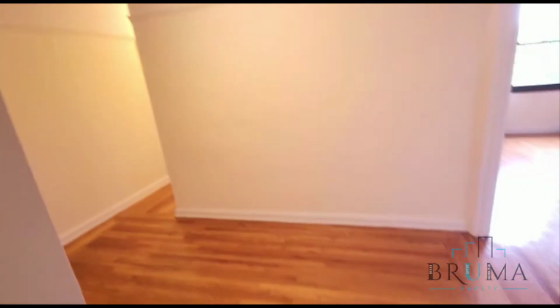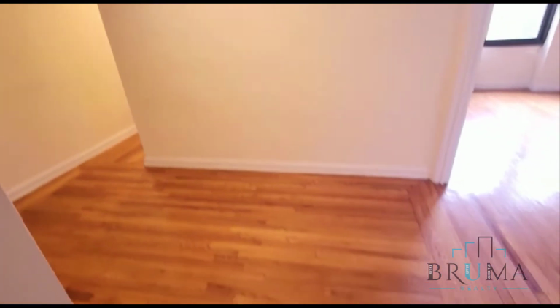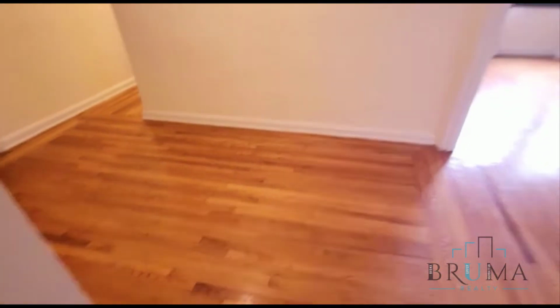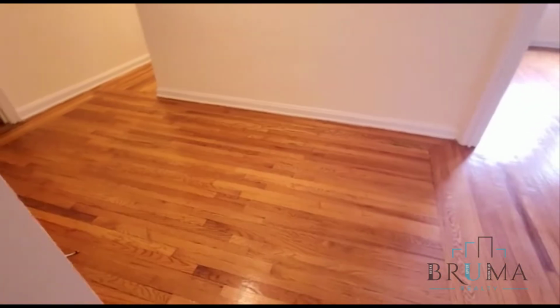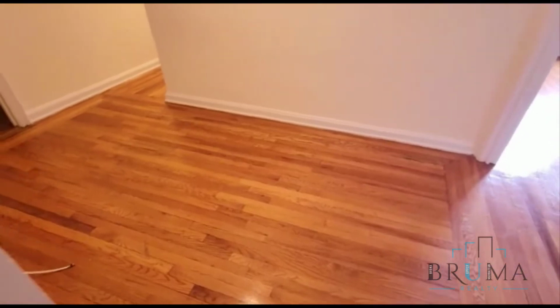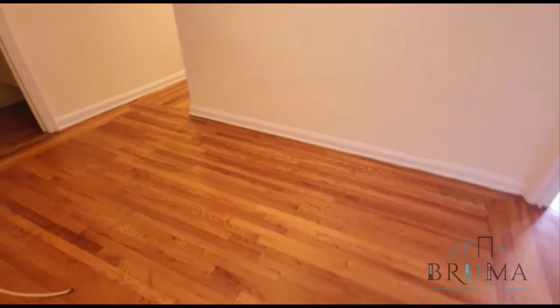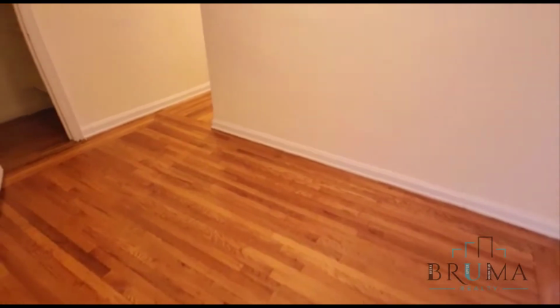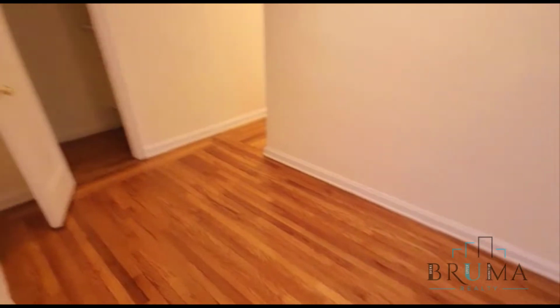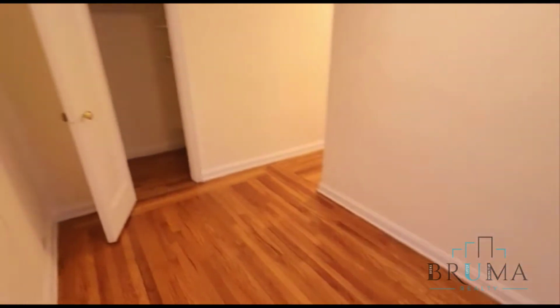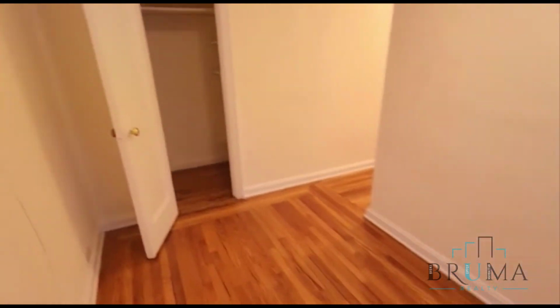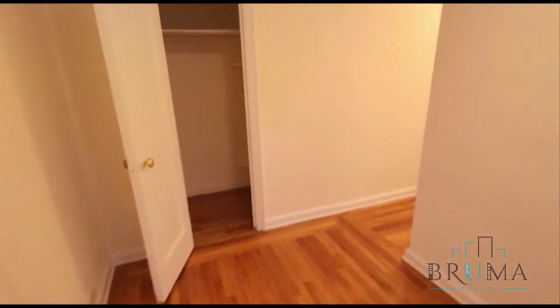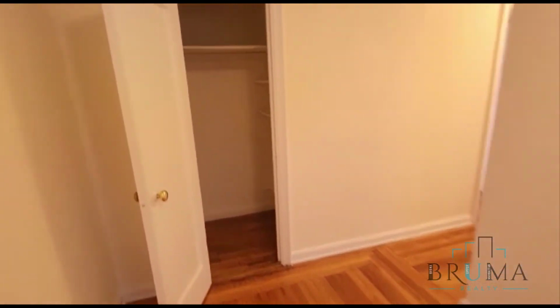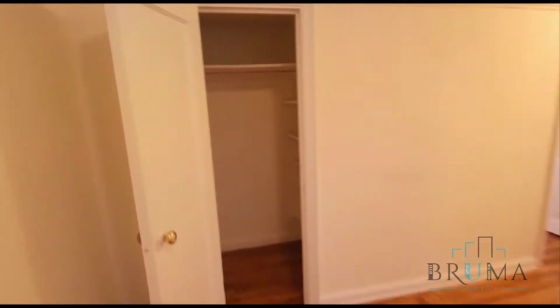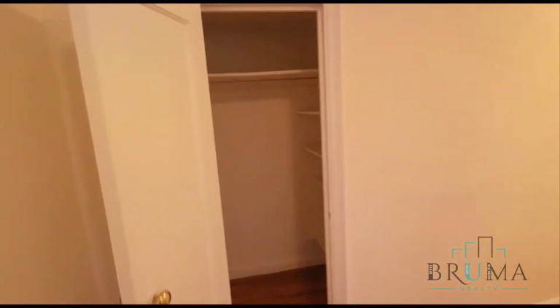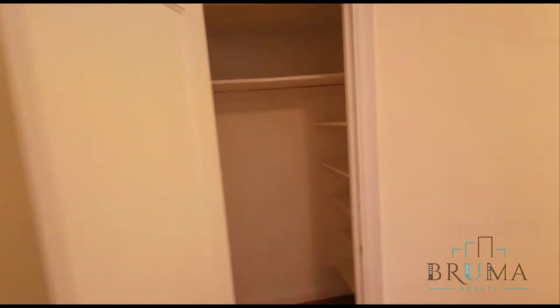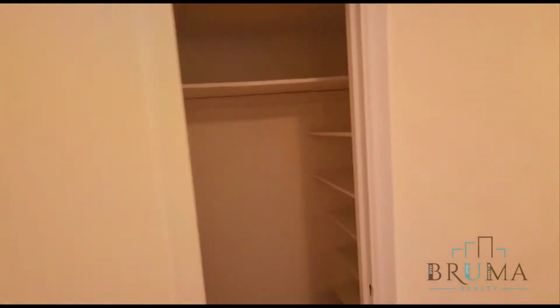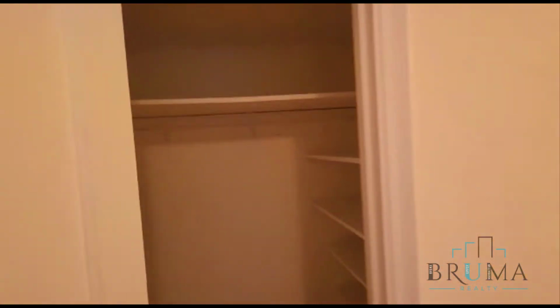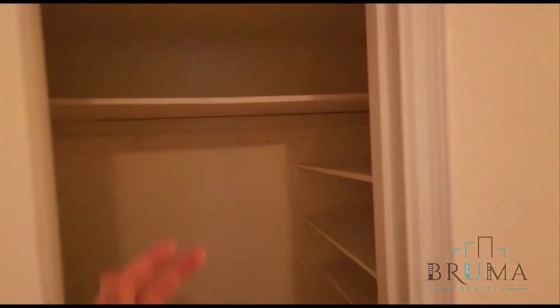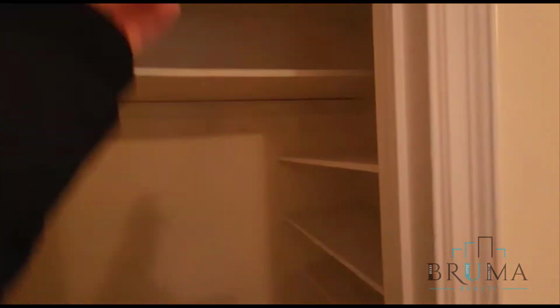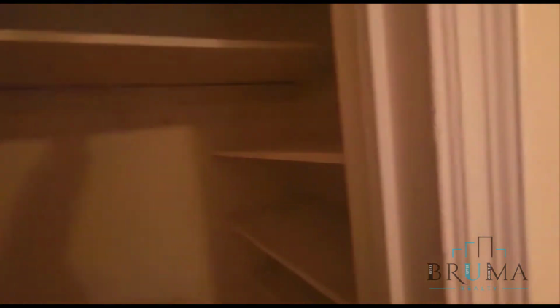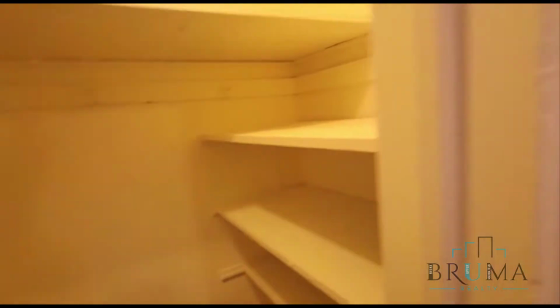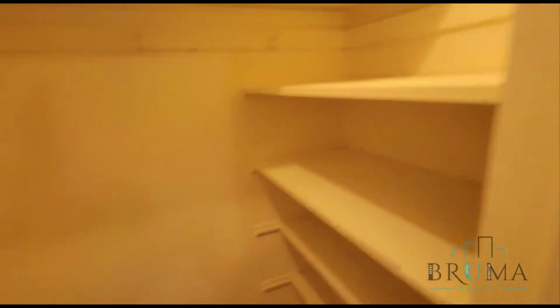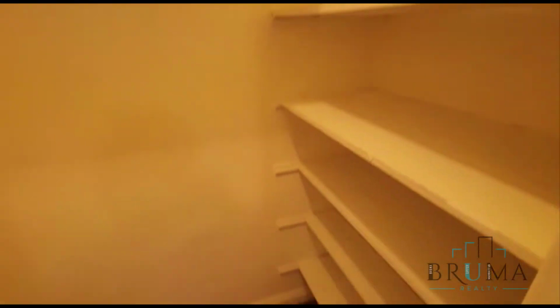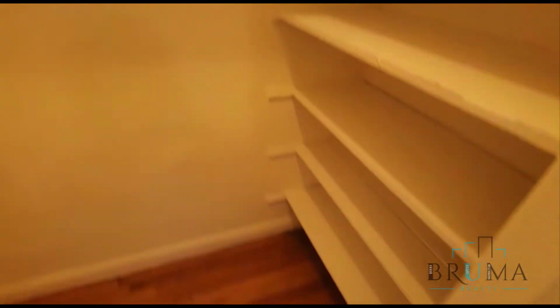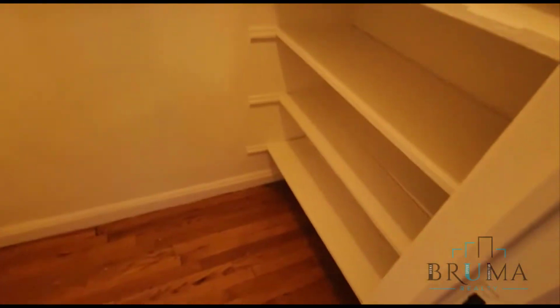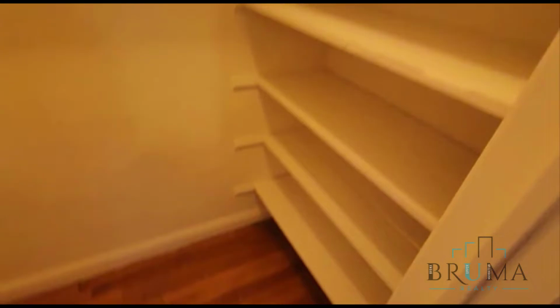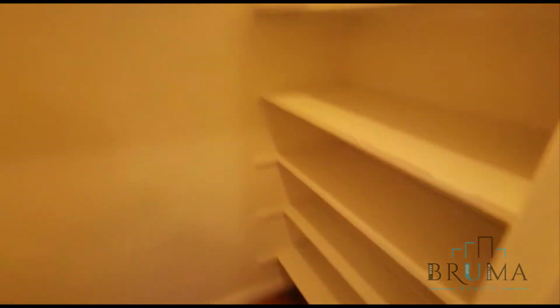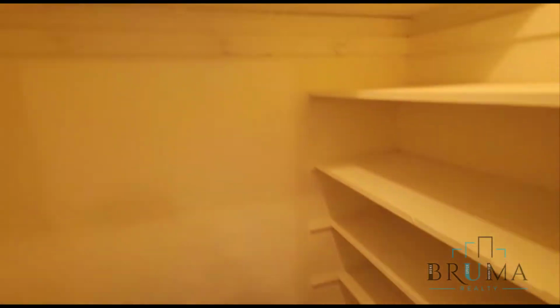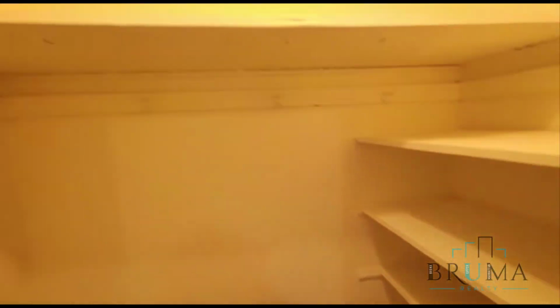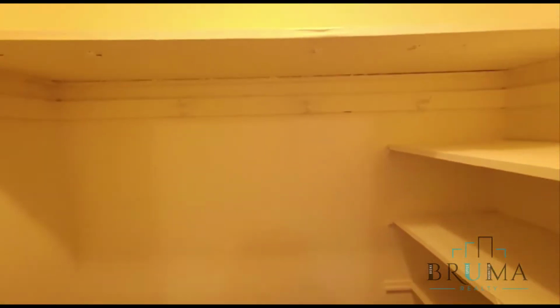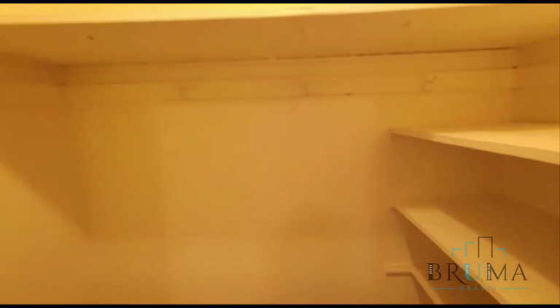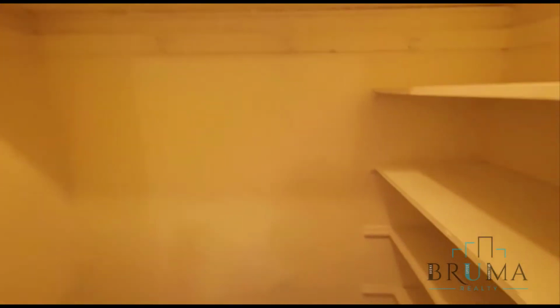Right when you come in we have a little foyer area. Off the foyer we have a nice big closet with some shelving and some hanging.